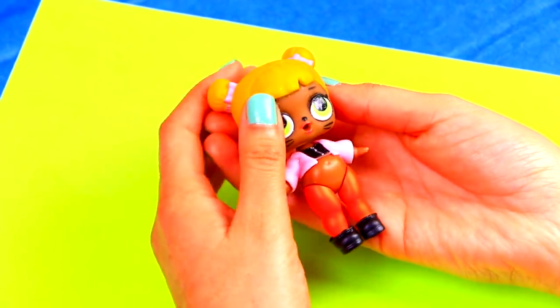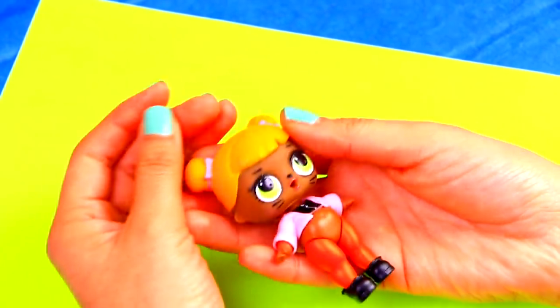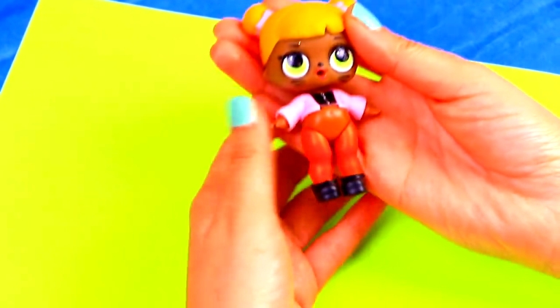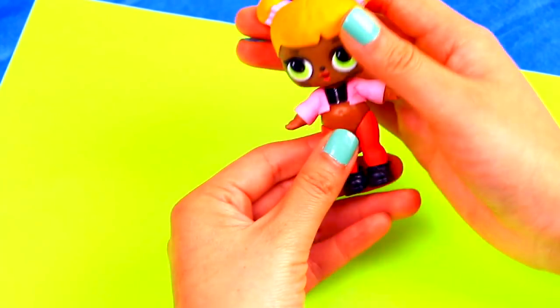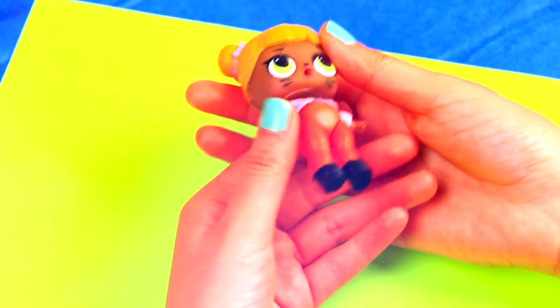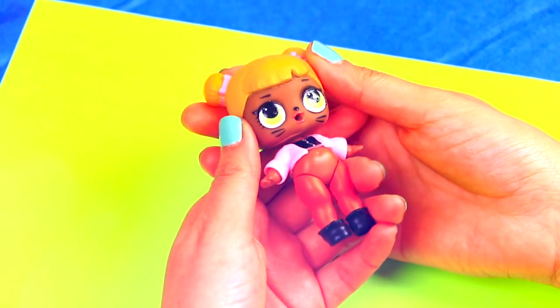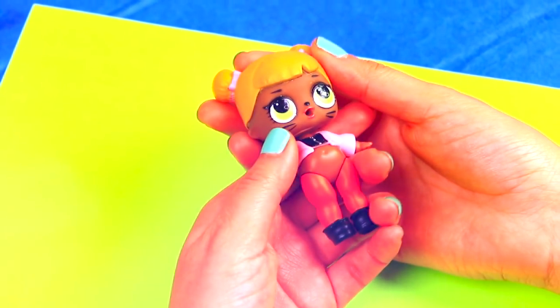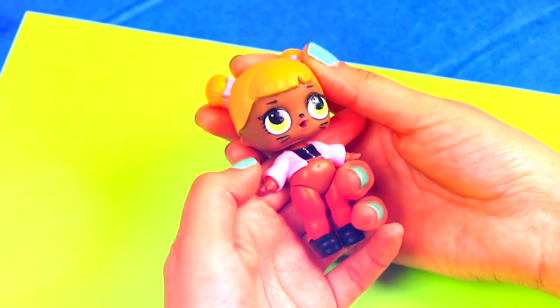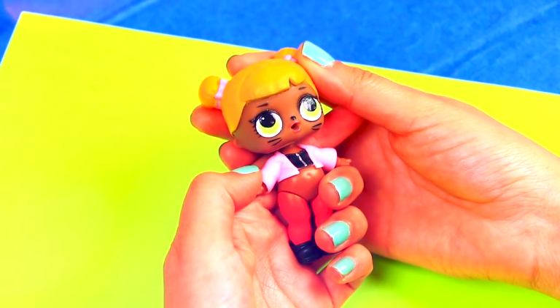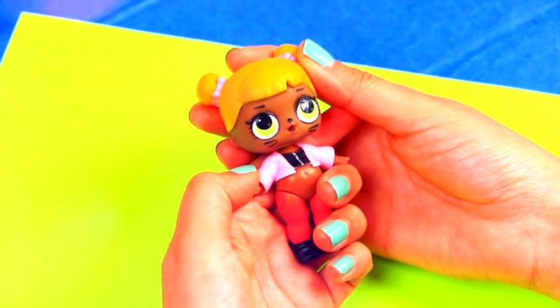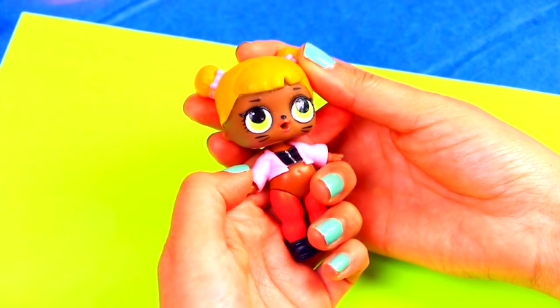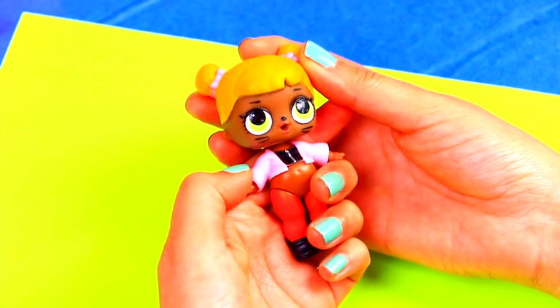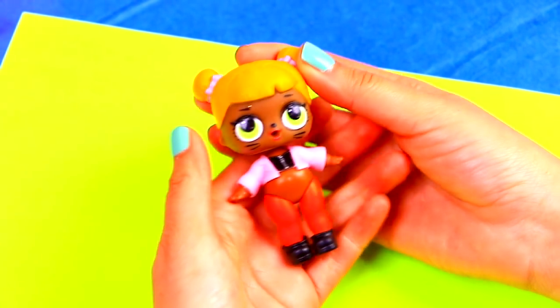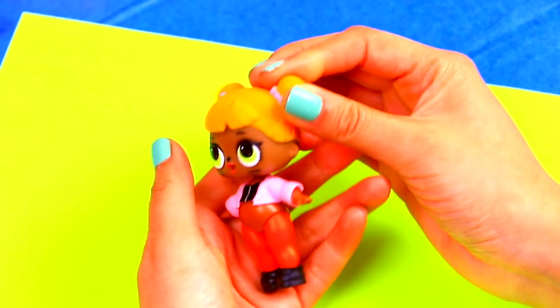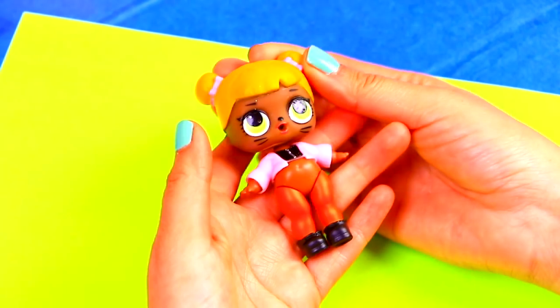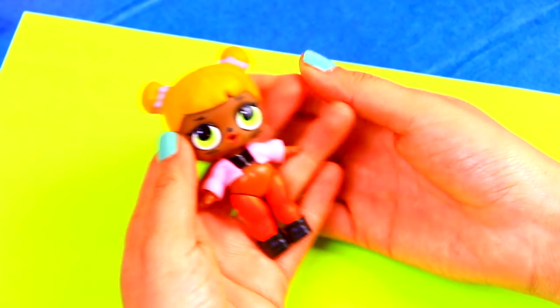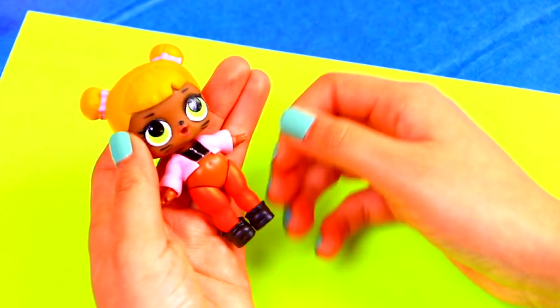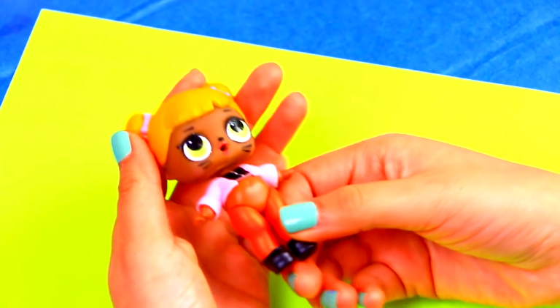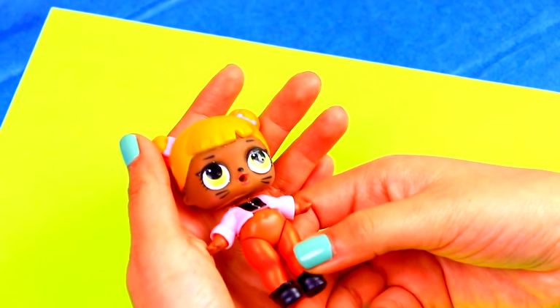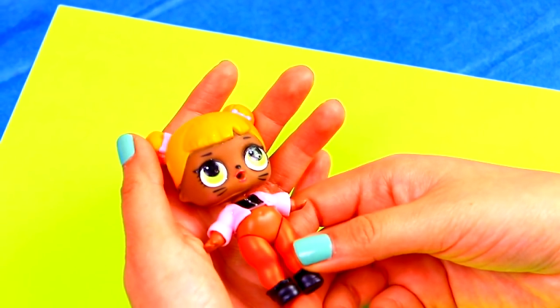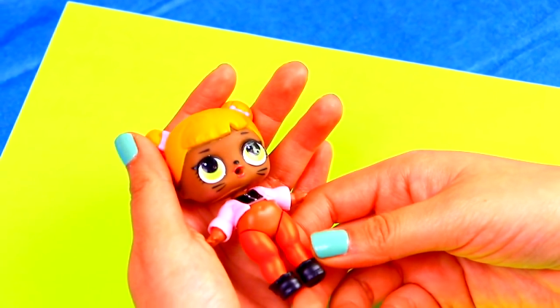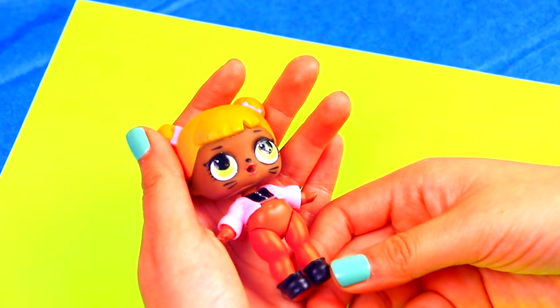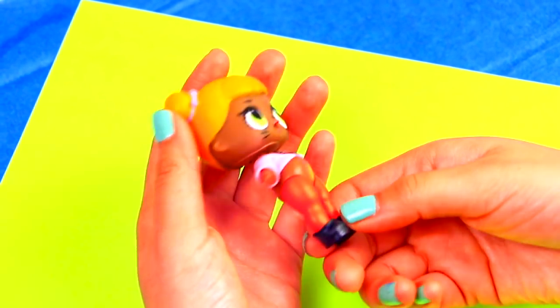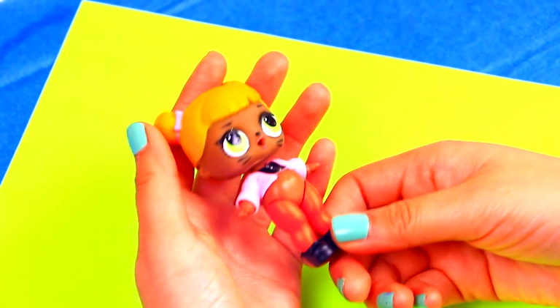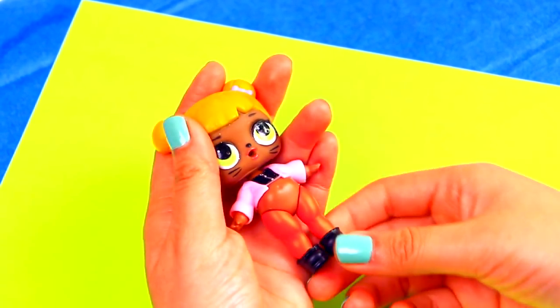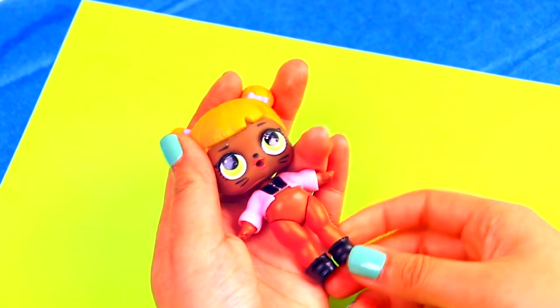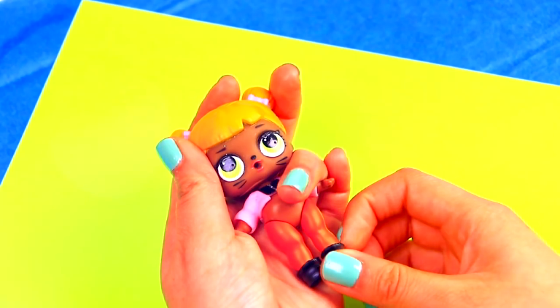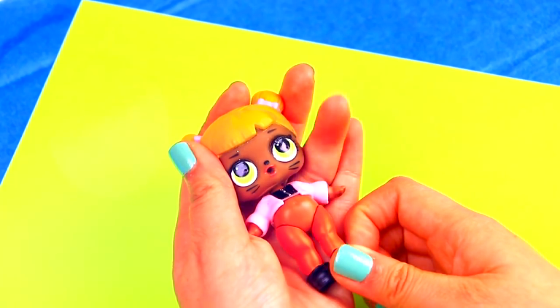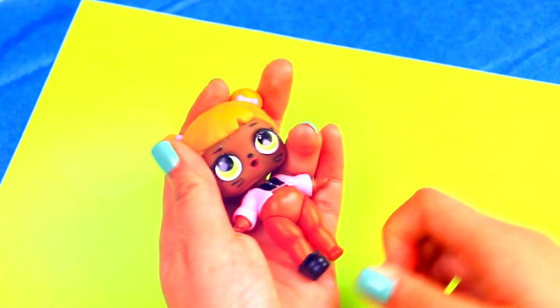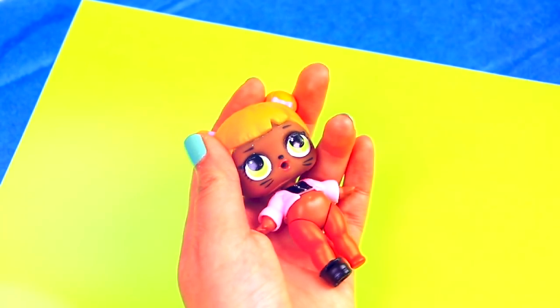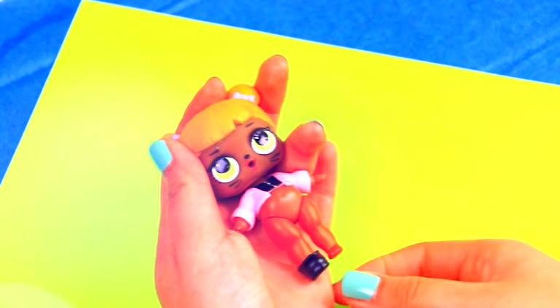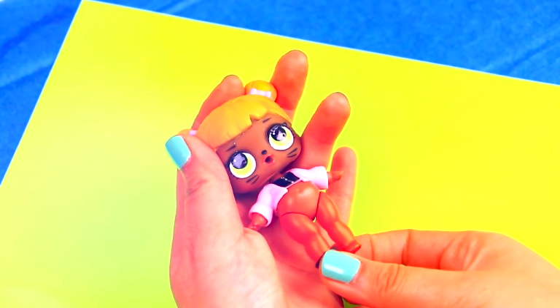Frankenstein's monster is going to be our first transformation from today's video. We picked this LOL doll to be Frankenstein's monster — we're going to call her Frankie. Let's start by taking off her shoes.